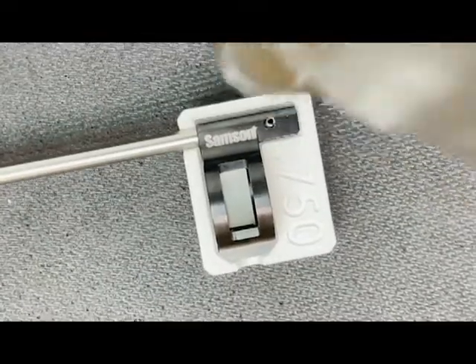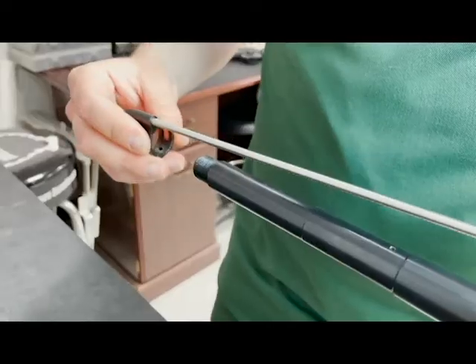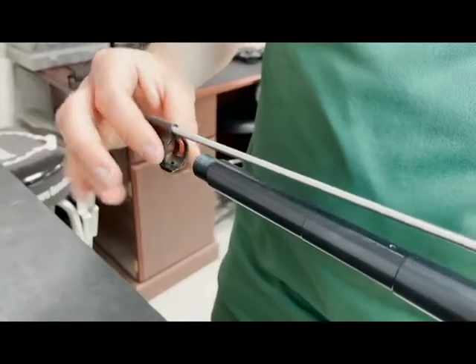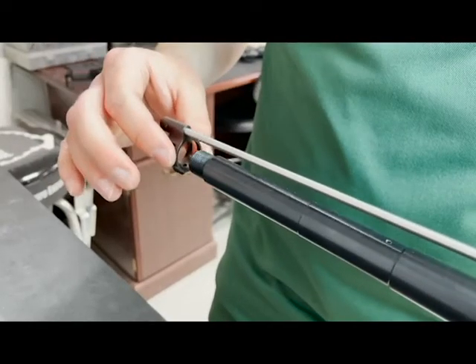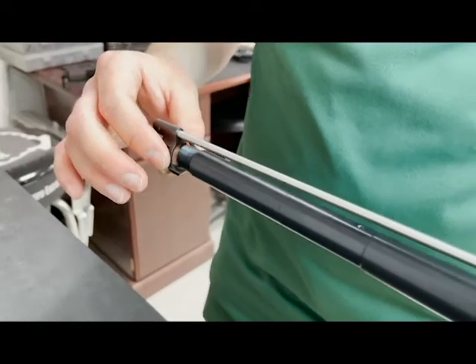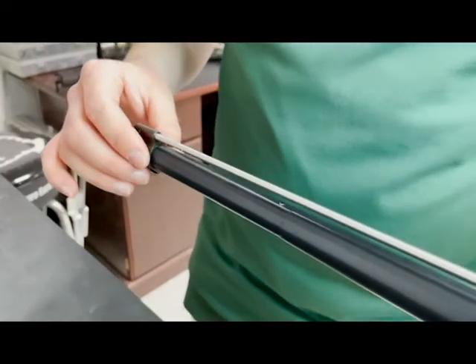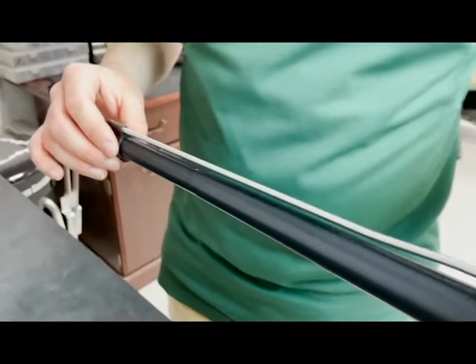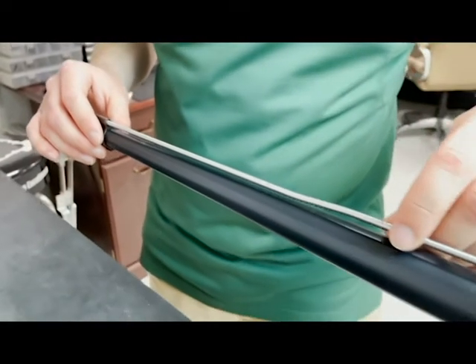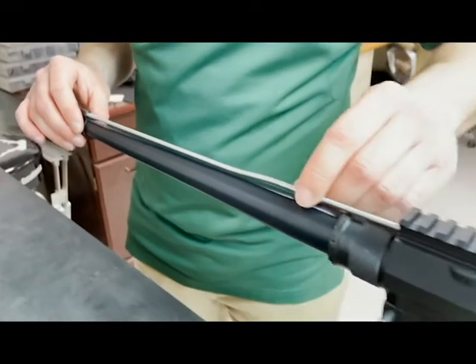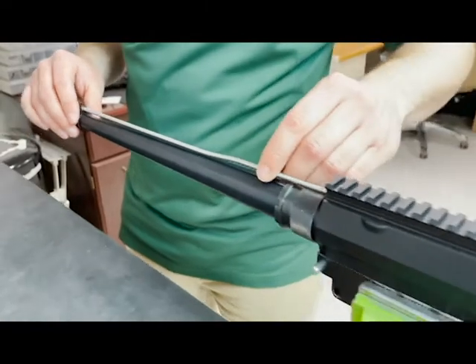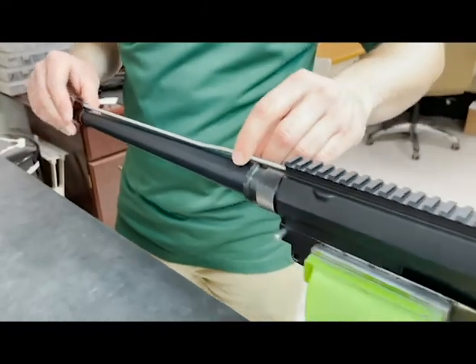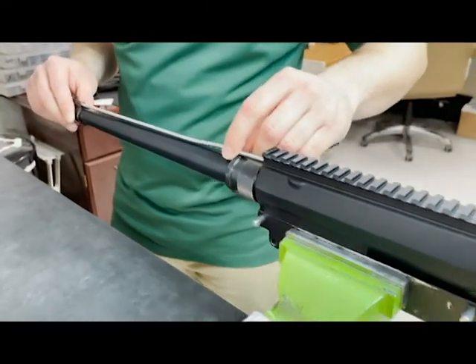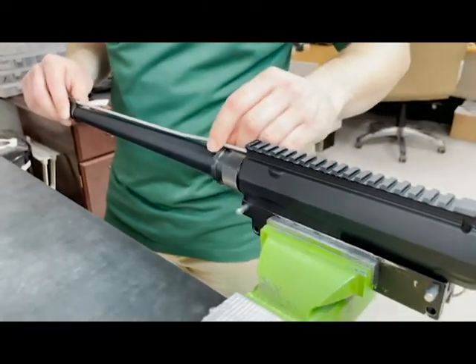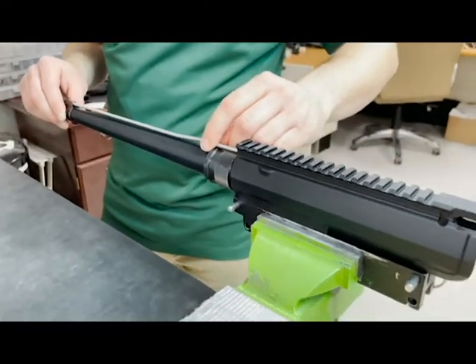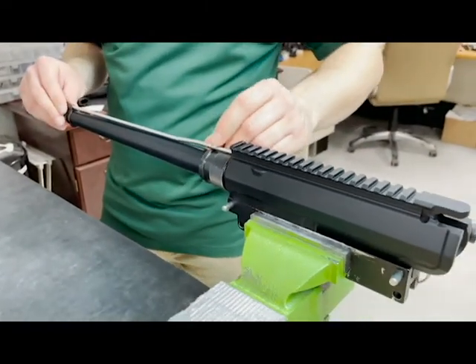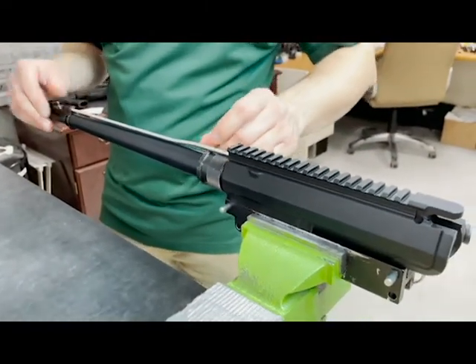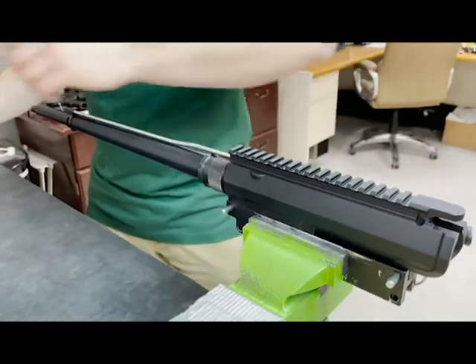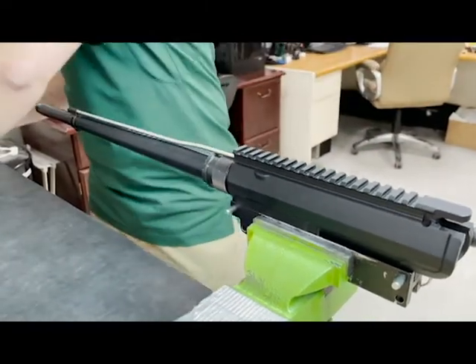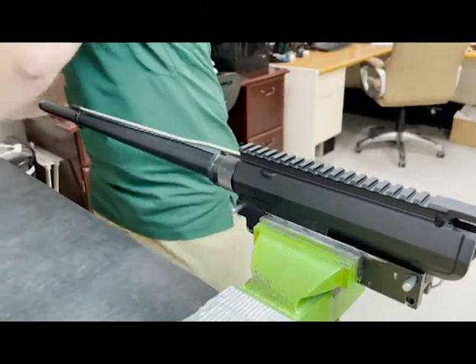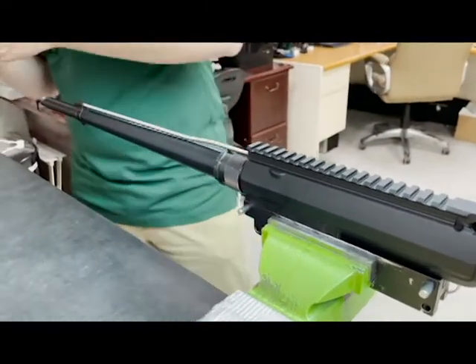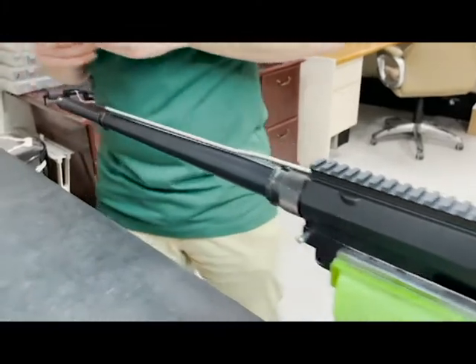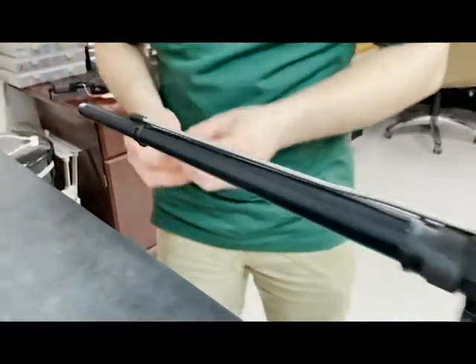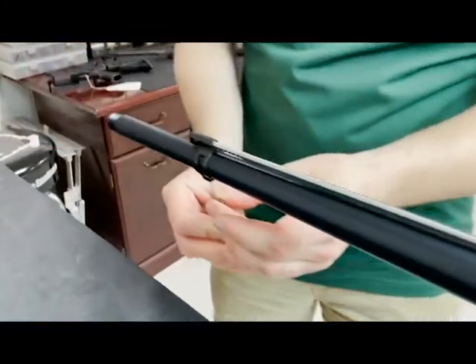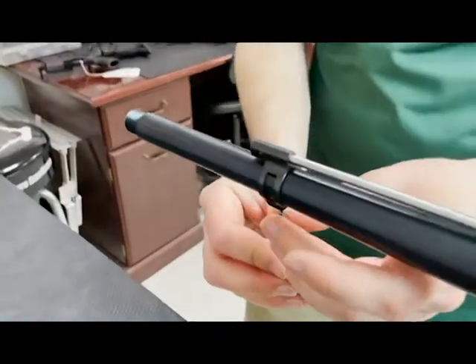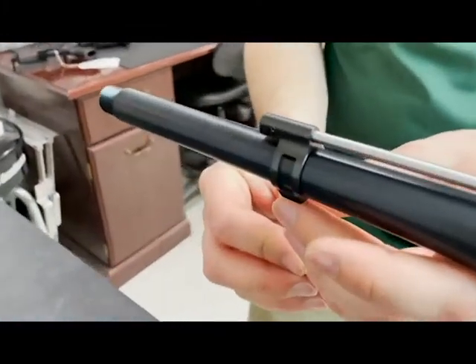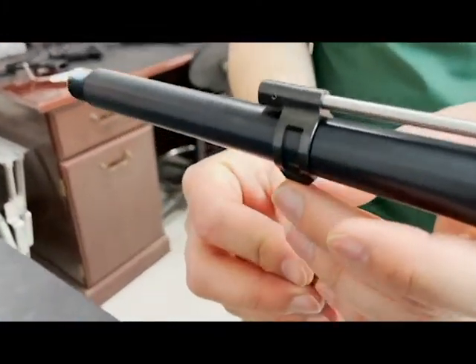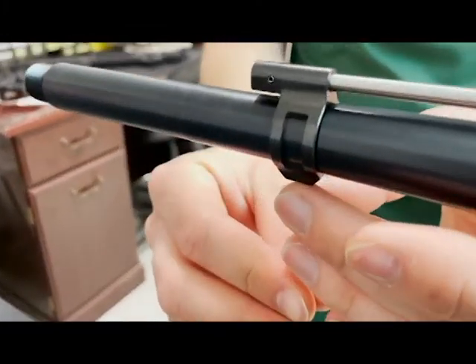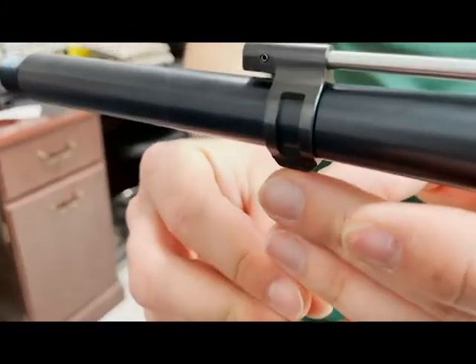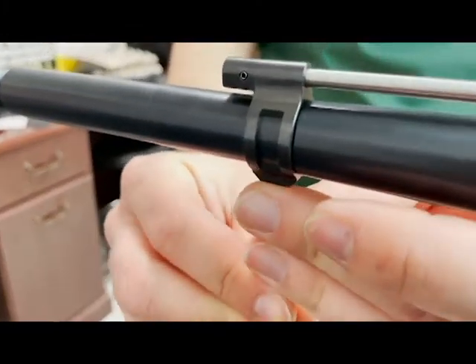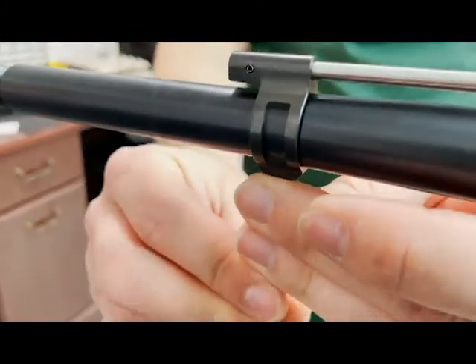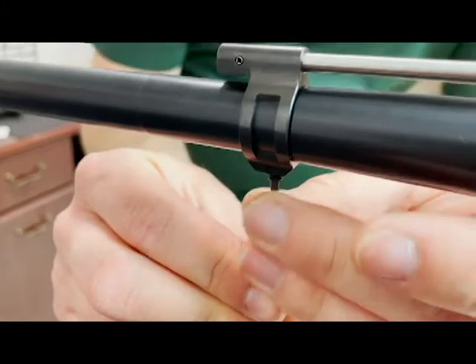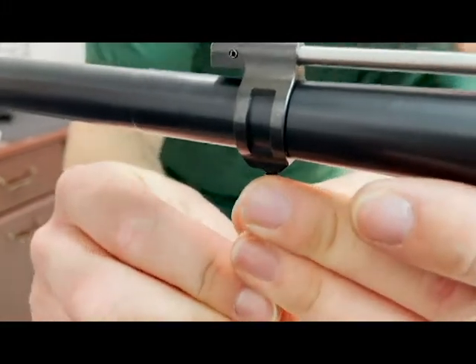Take this completed assembly and slide it onto the barrel and insert the gas tube into the receiver. Make sure you have the proper distance between the gas block and shoulder that we discussed earlier. Align the gas block vertically, then install and tighten the set screw with a 3/32-inch hex key.